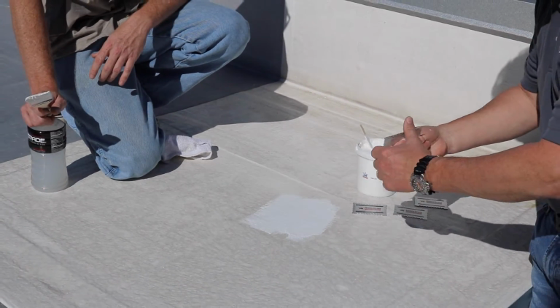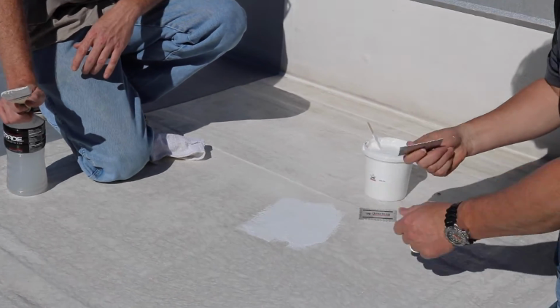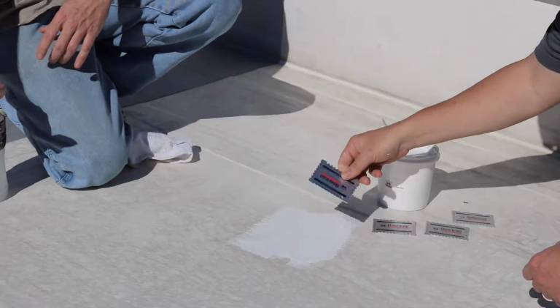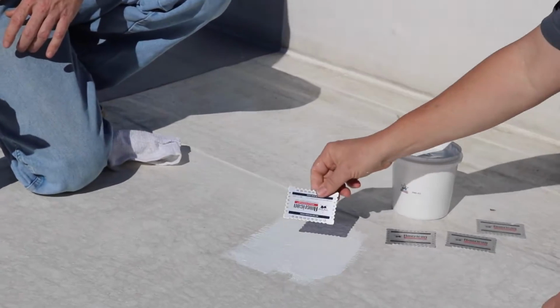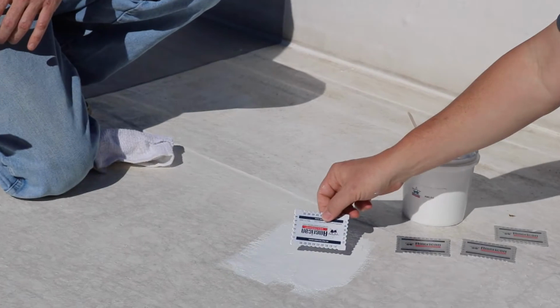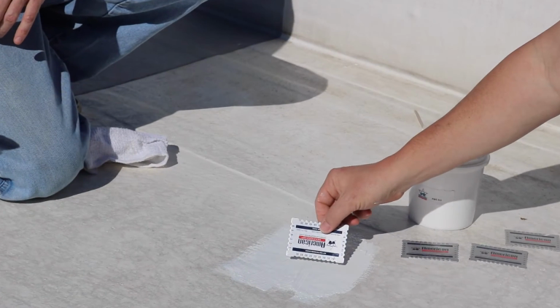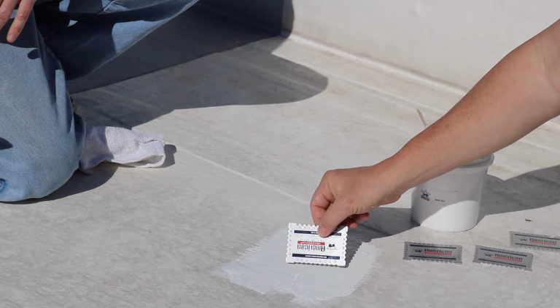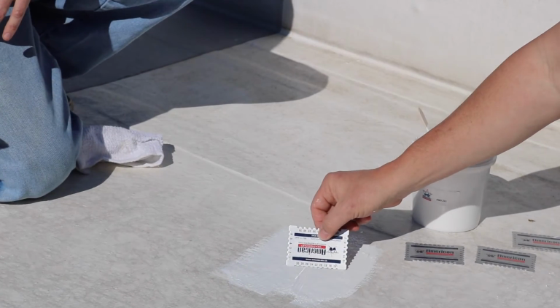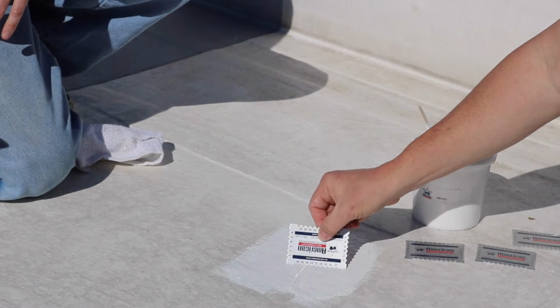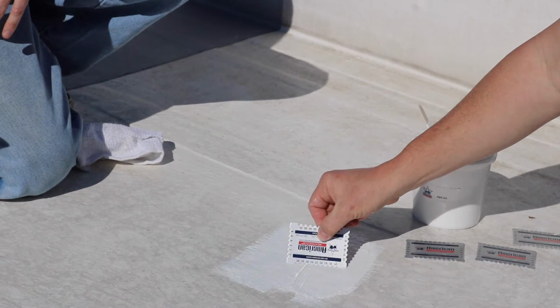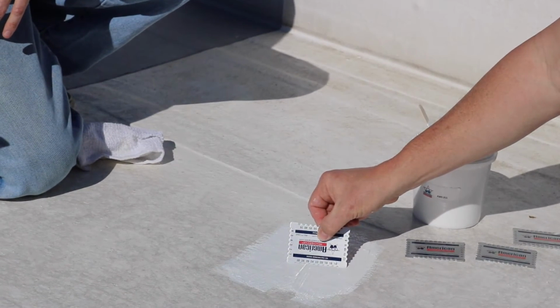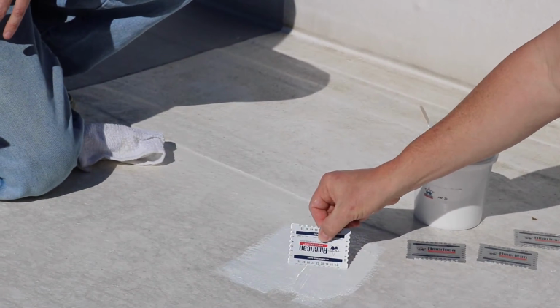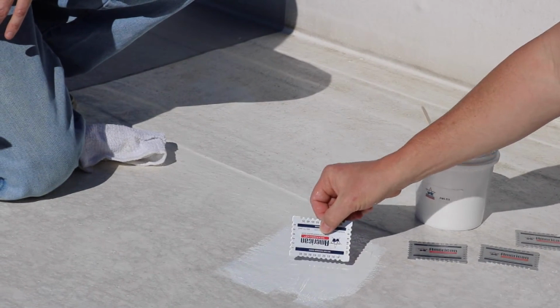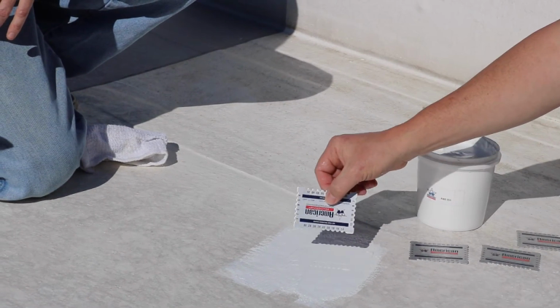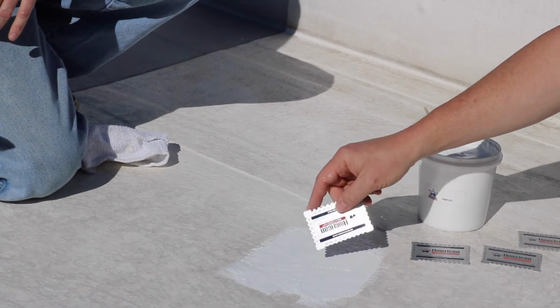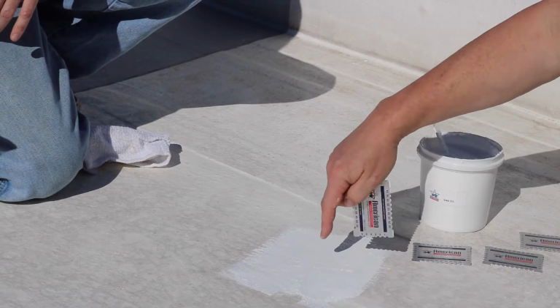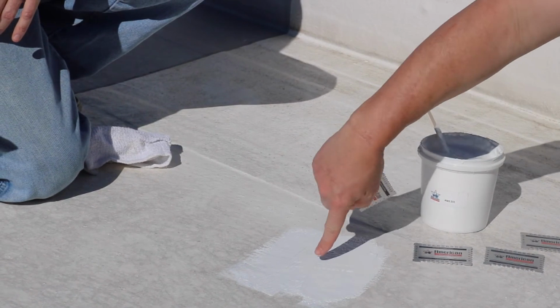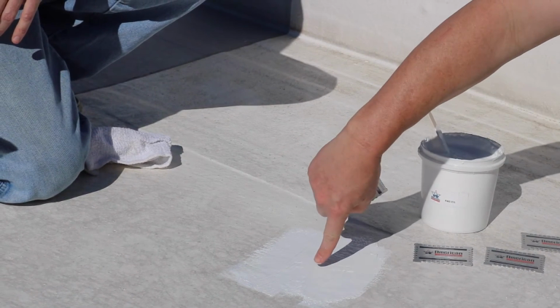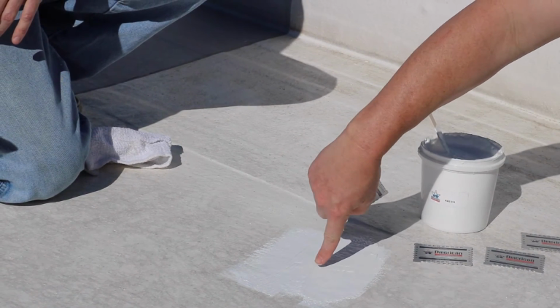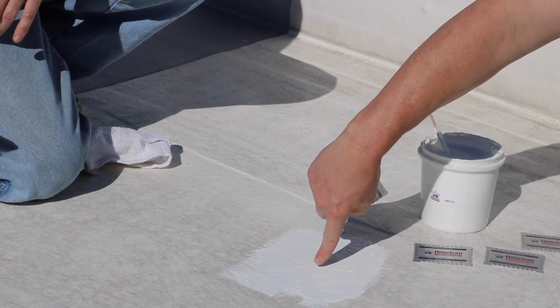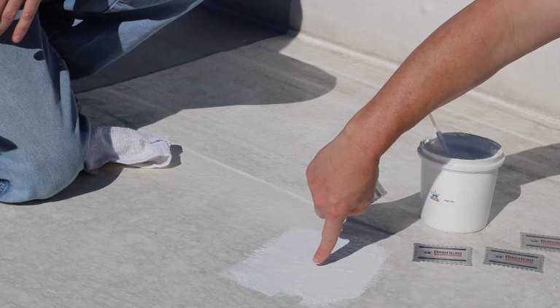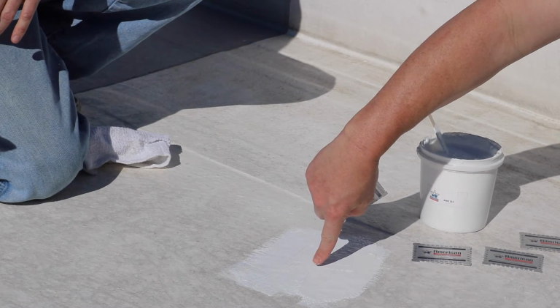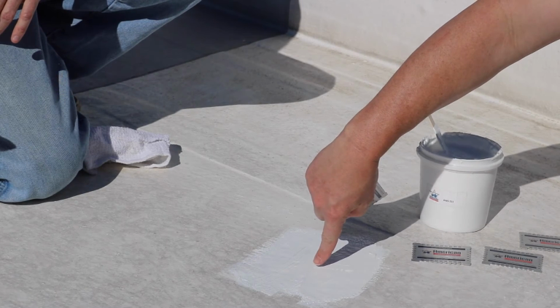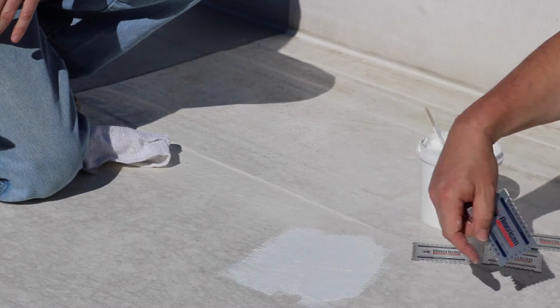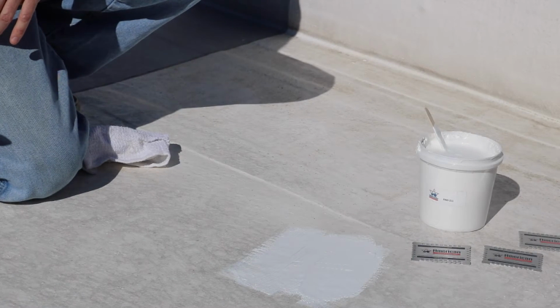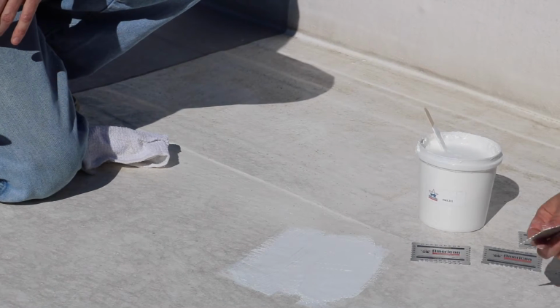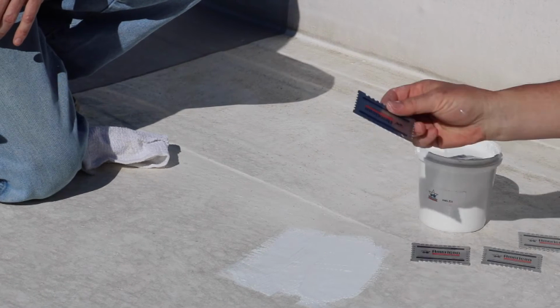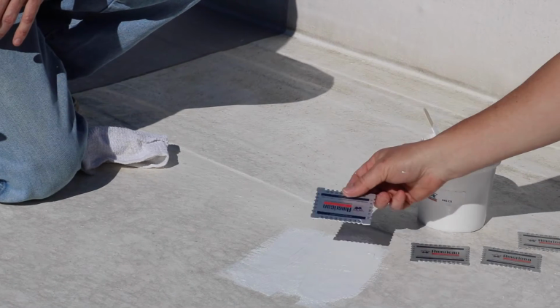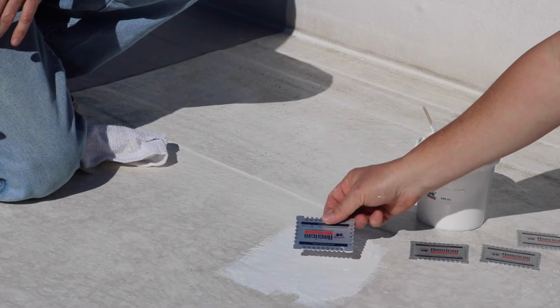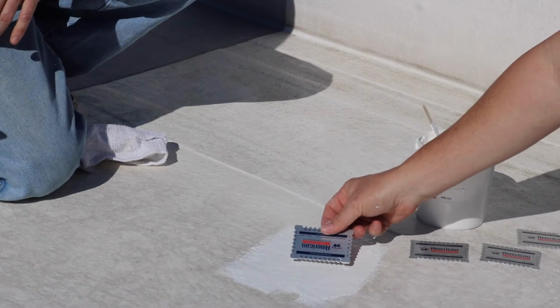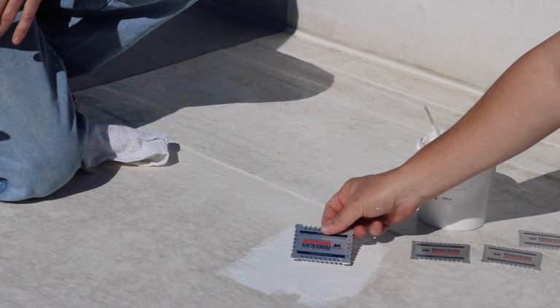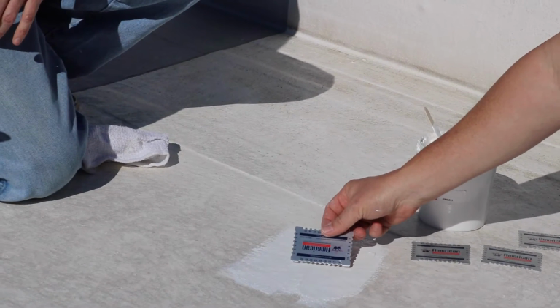Another way to read this is to simply touch it and pull it away, and you'll see it'll leave a little impression. Match that up with your gauge.